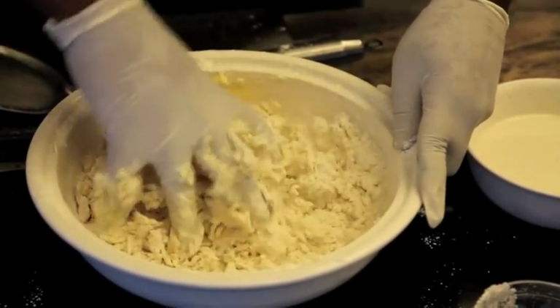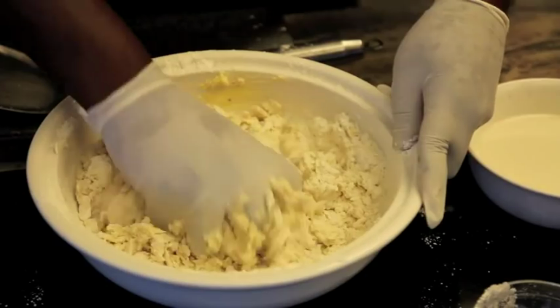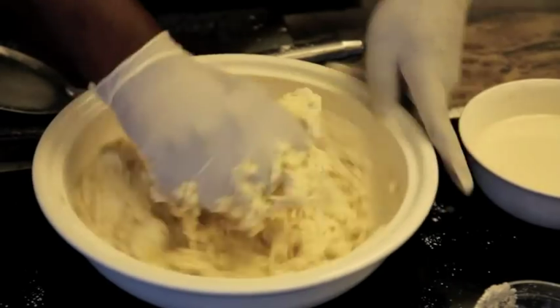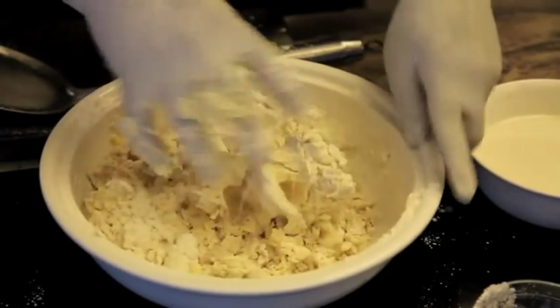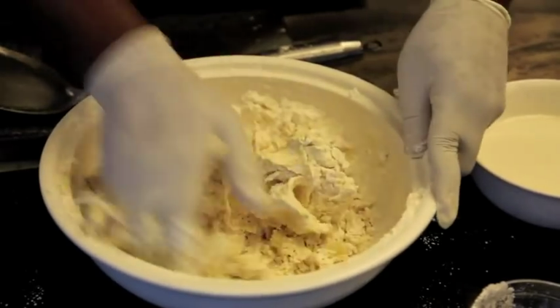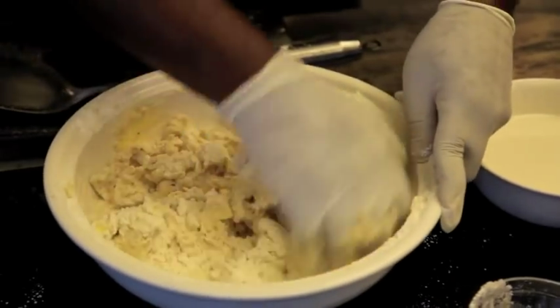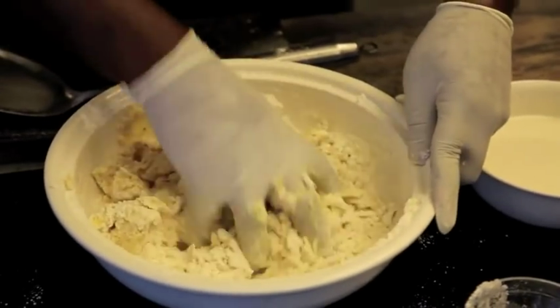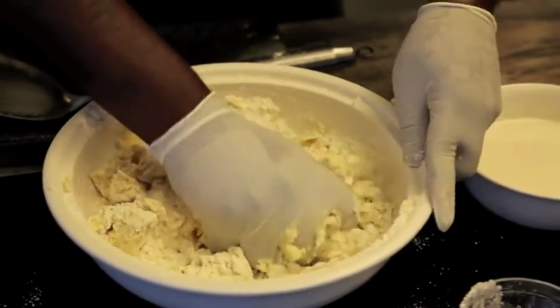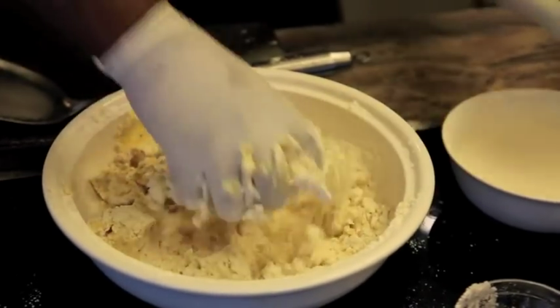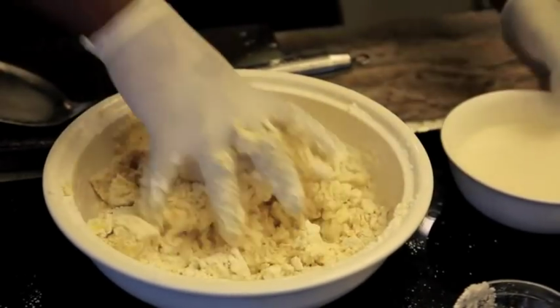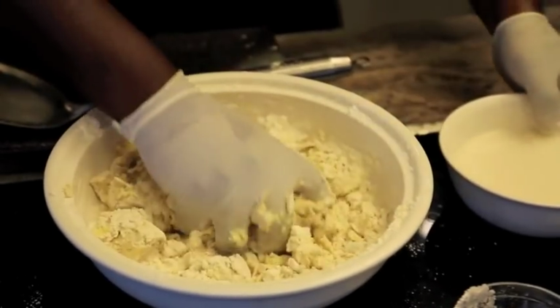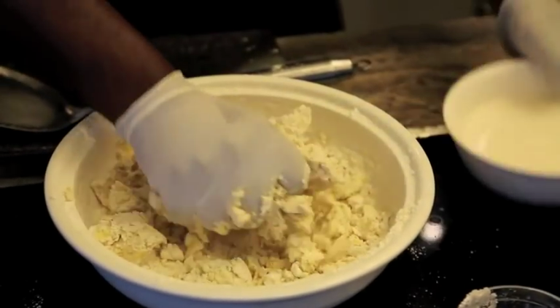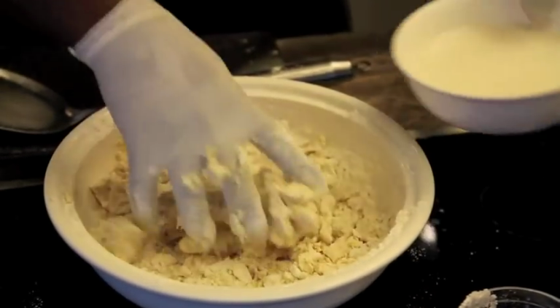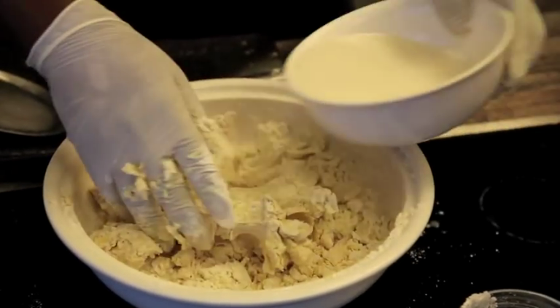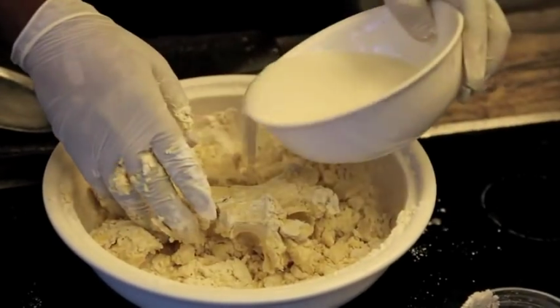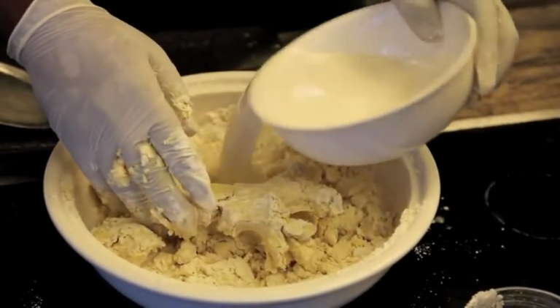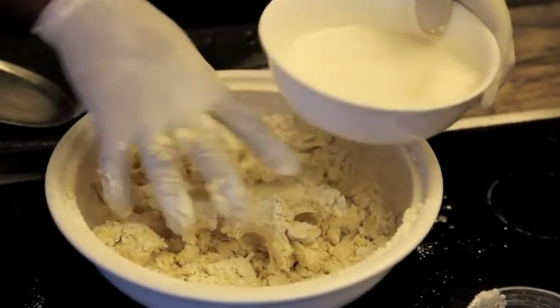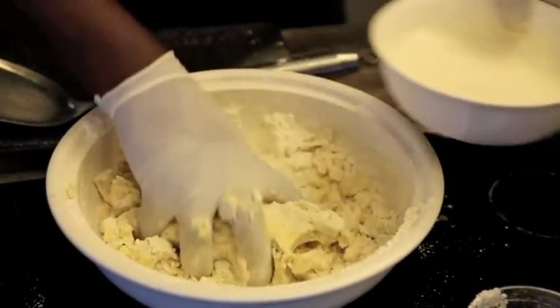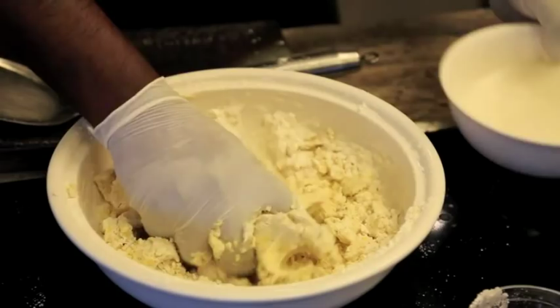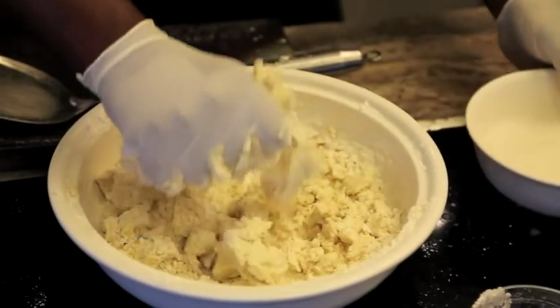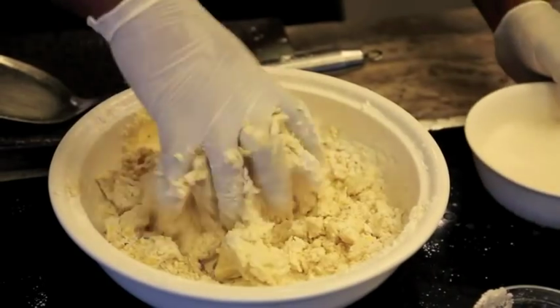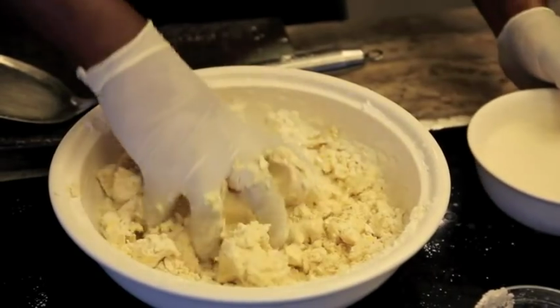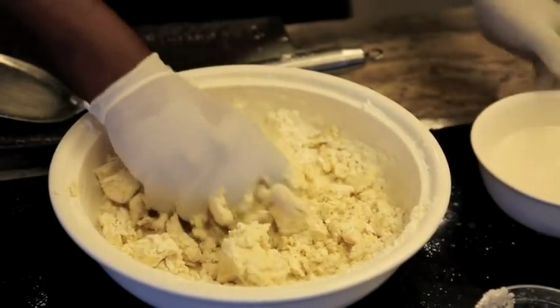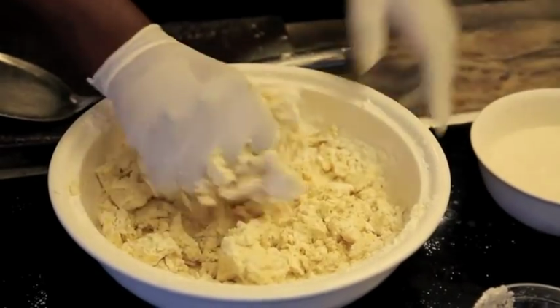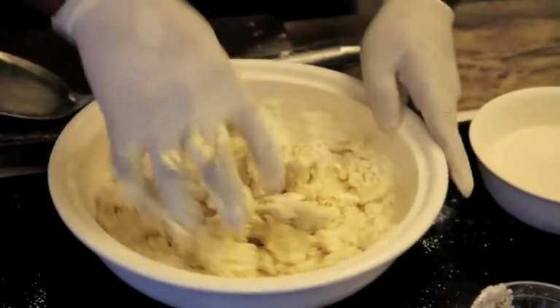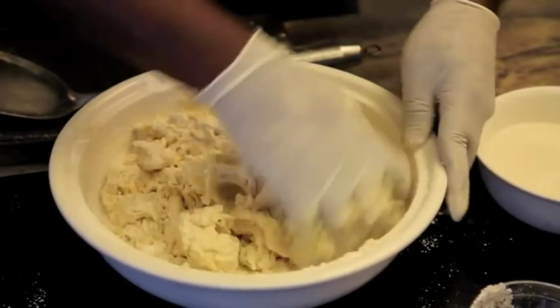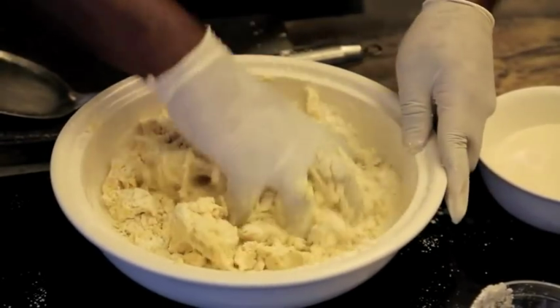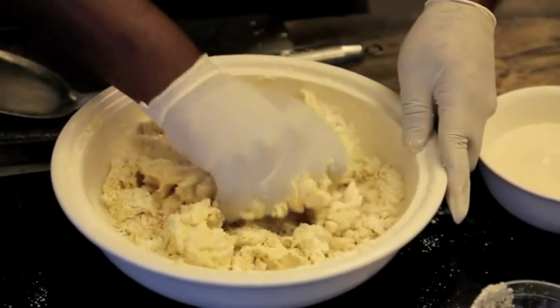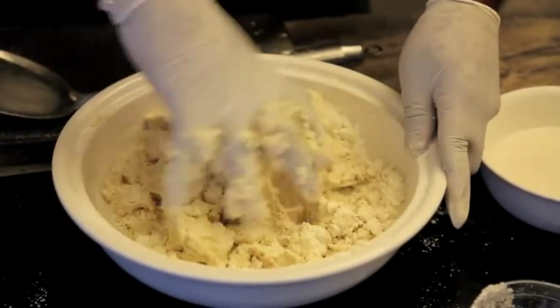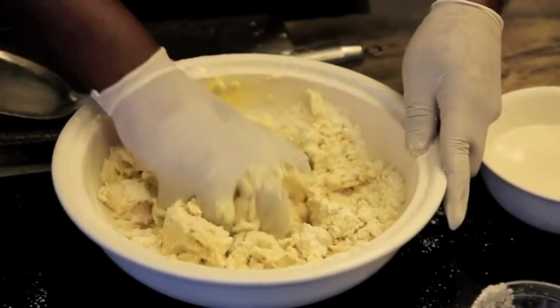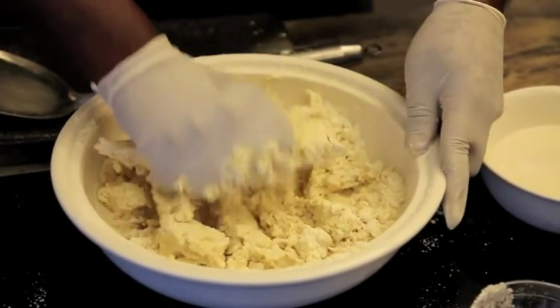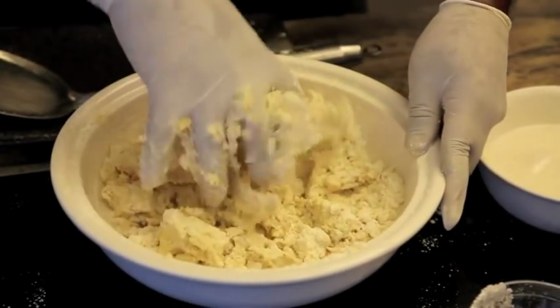Every day my mother would make this murku, so I would sit and watch what she was doing, and started asking questions. And now I'm doing it in front of you.